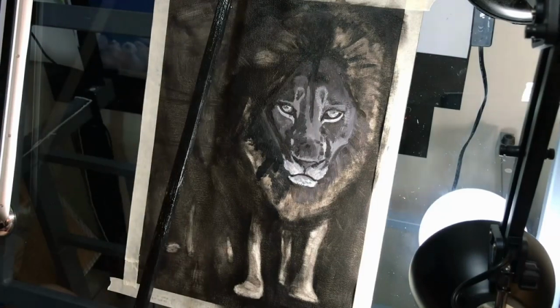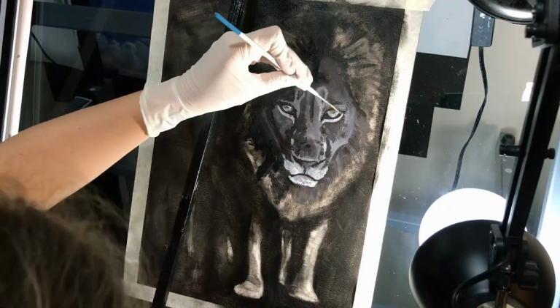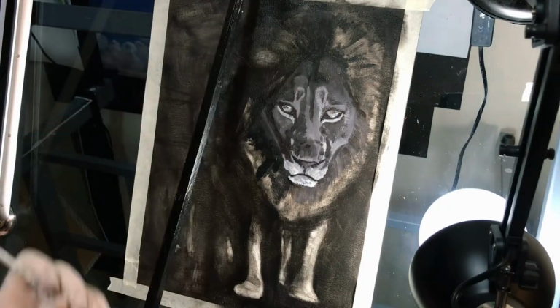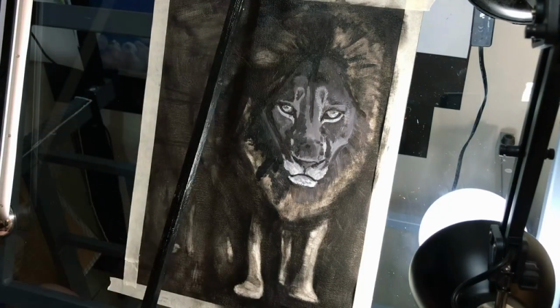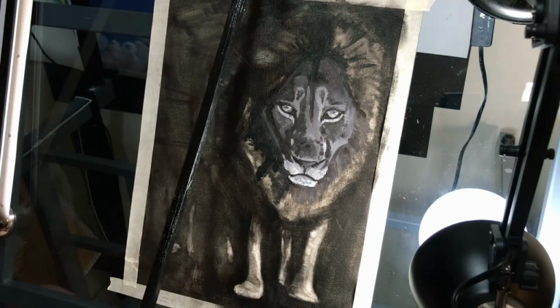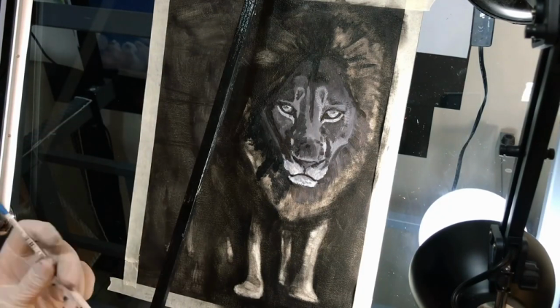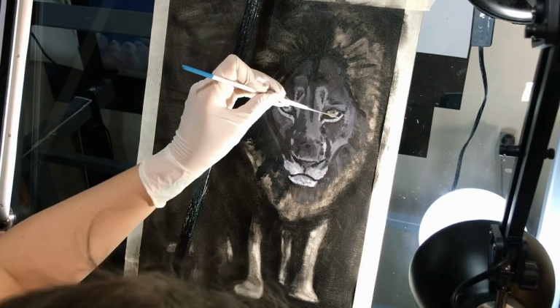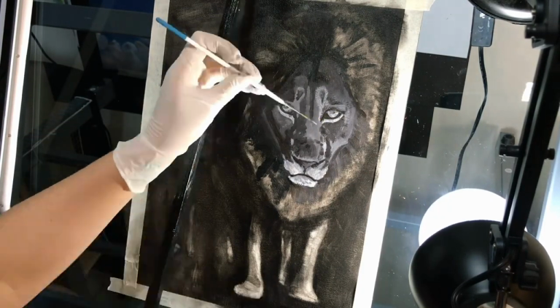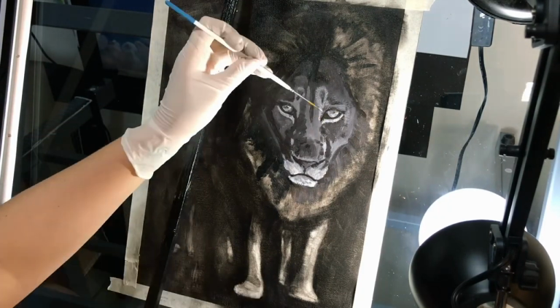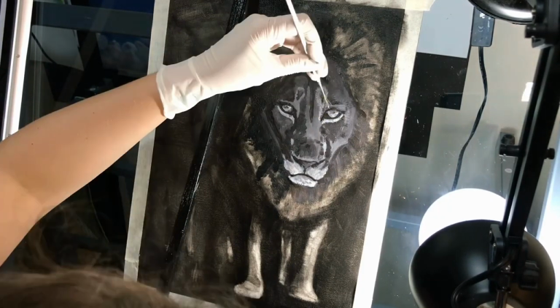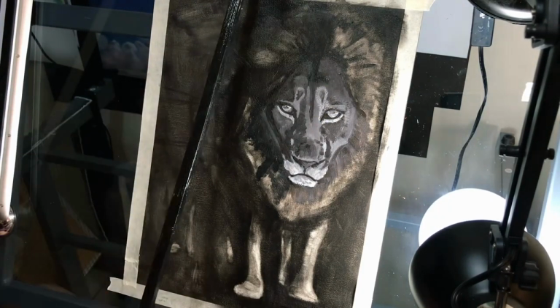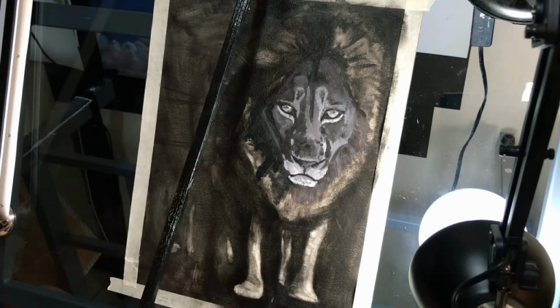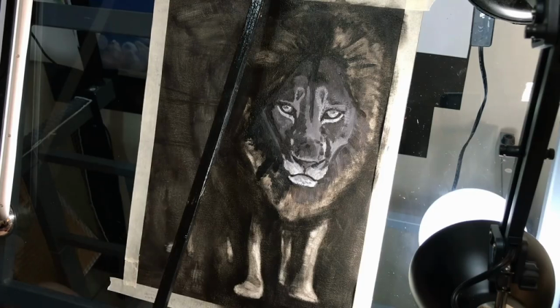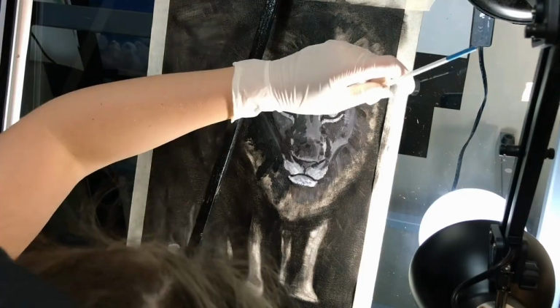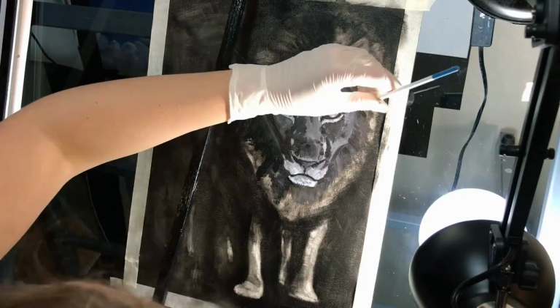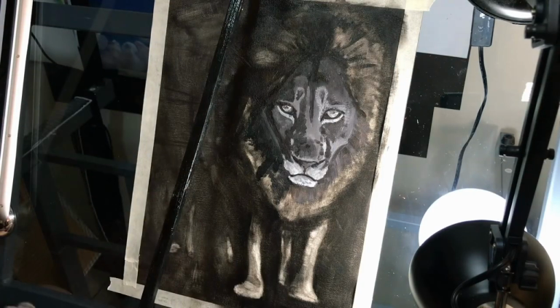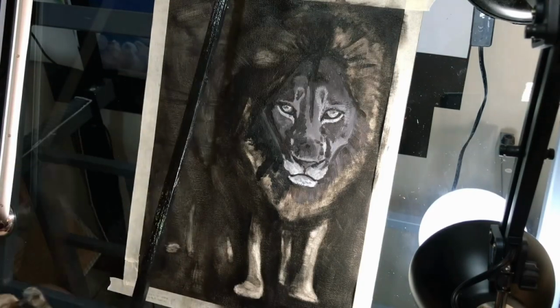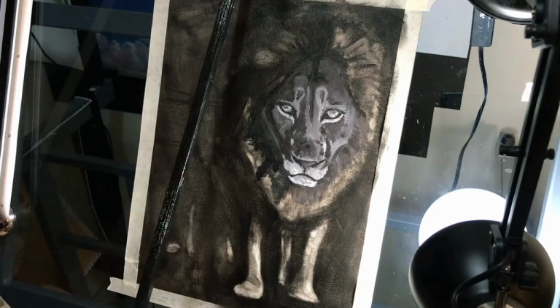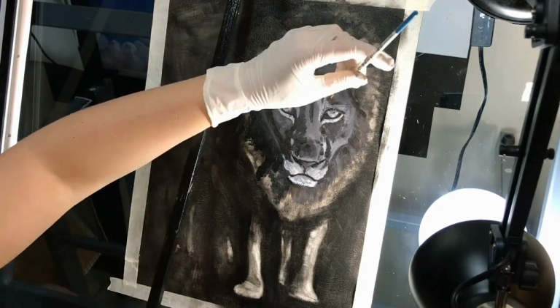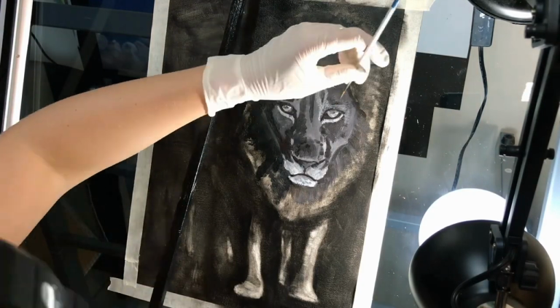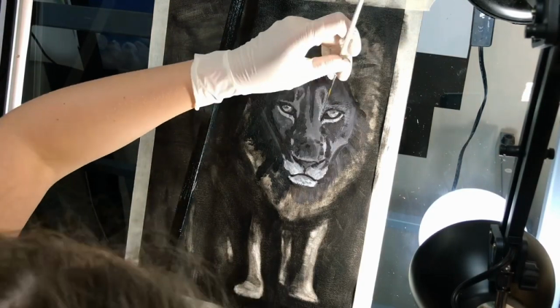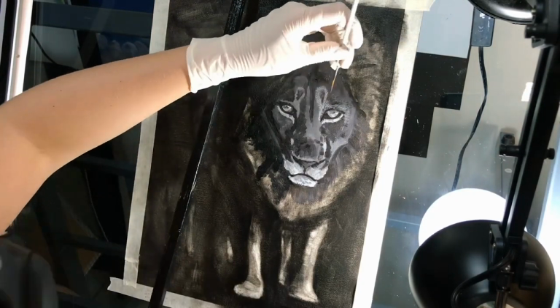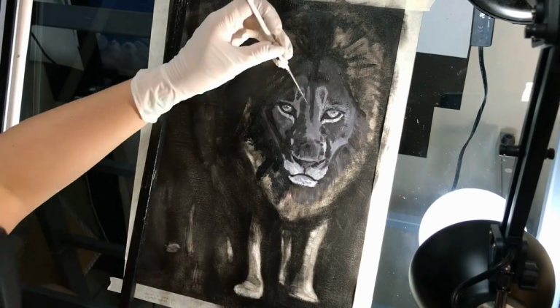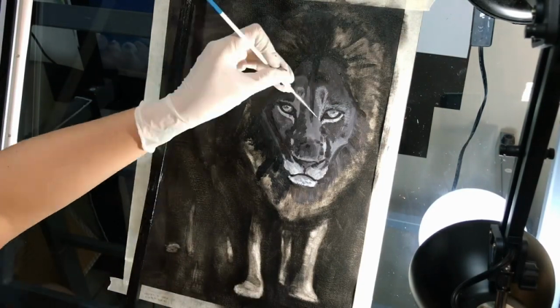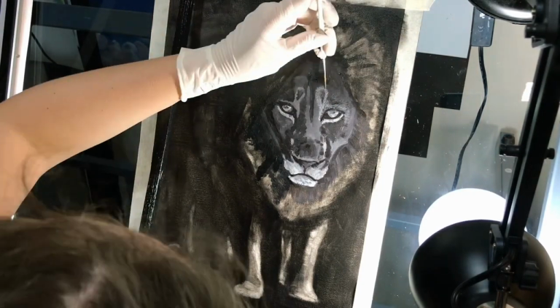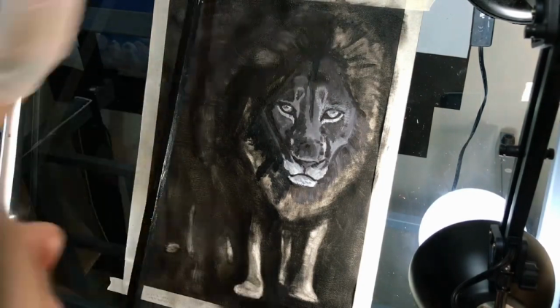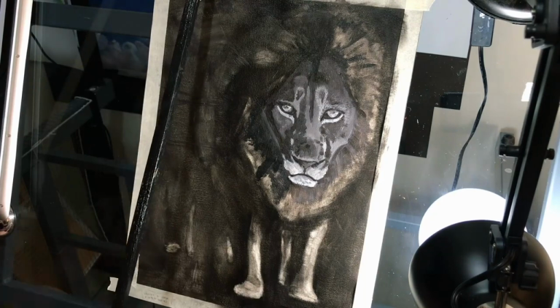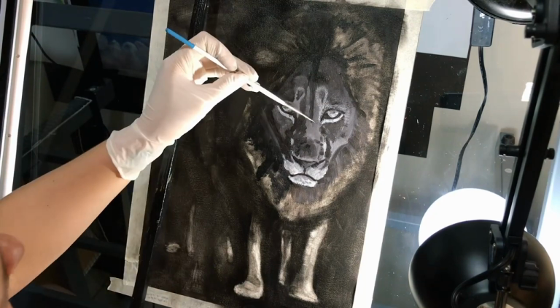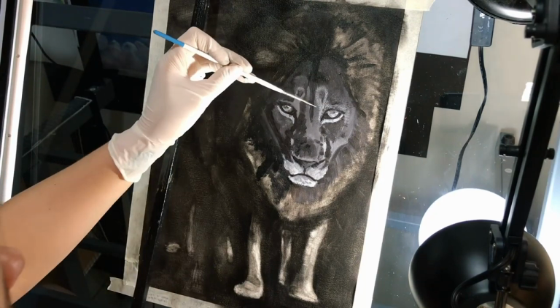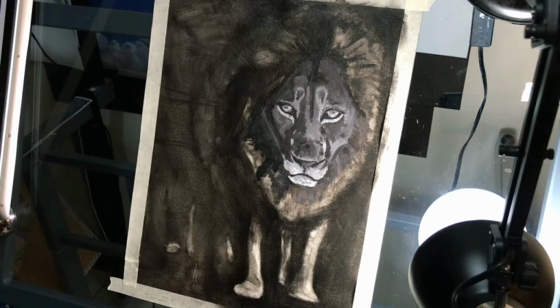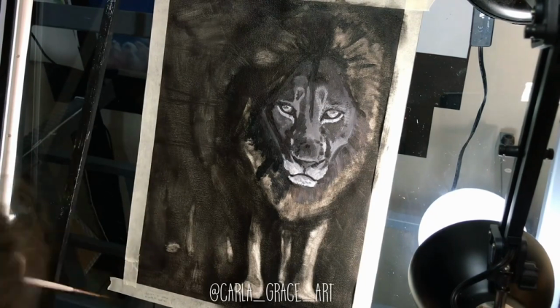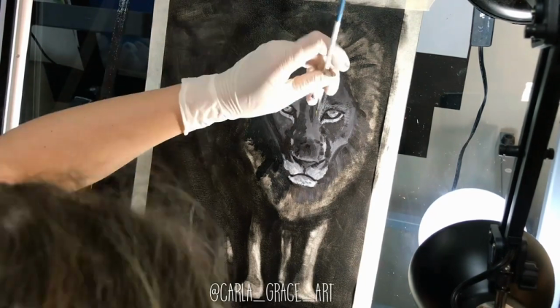I wanted a monochrome dramatic look for this one. I chose to work only with three colors: black noir, sepia, and titanium white. I was aiming for a painting style I had seen on the profile of Carla Grace's art on Instagram.